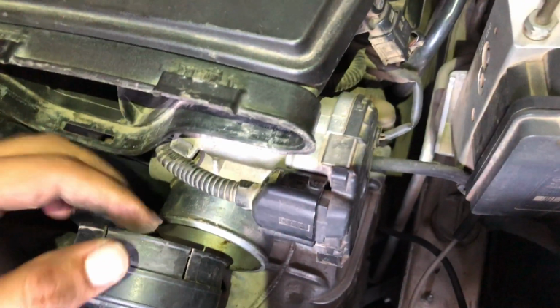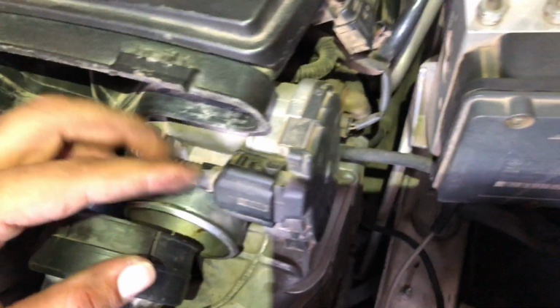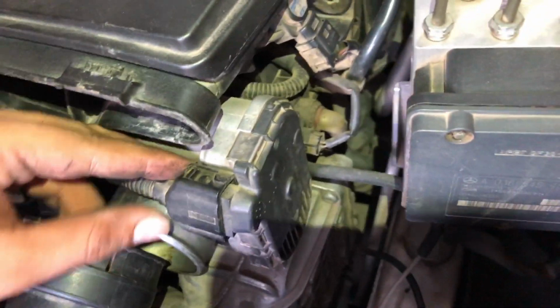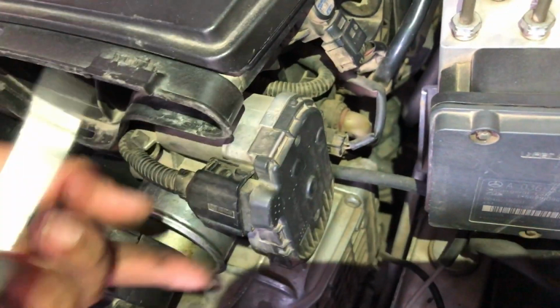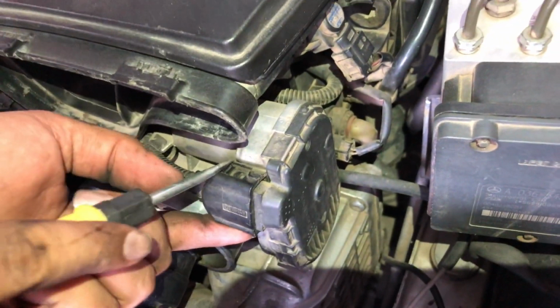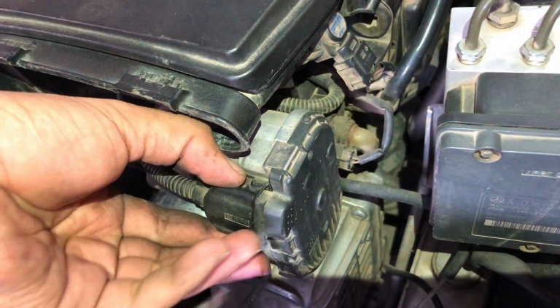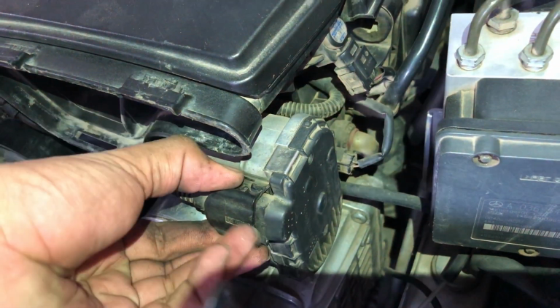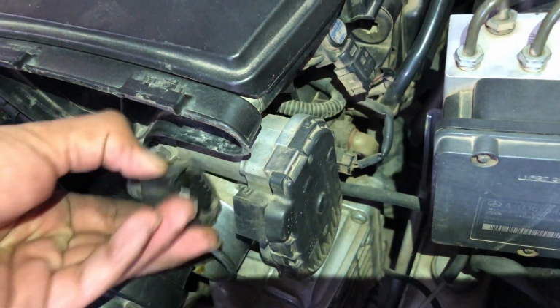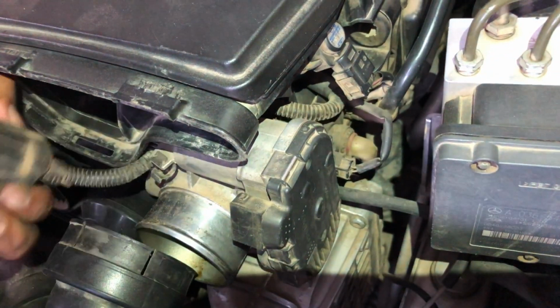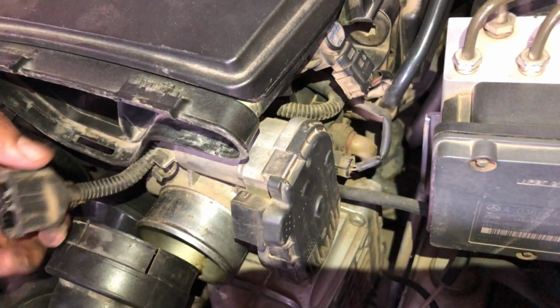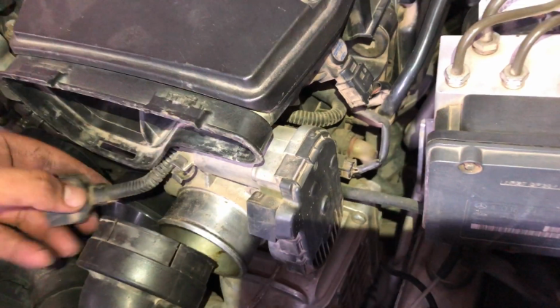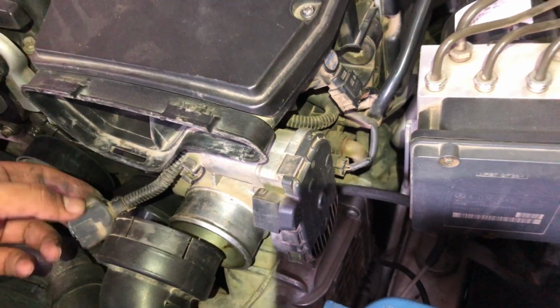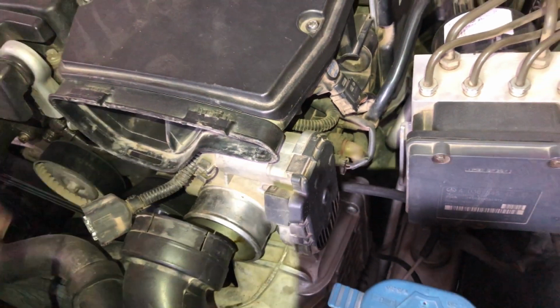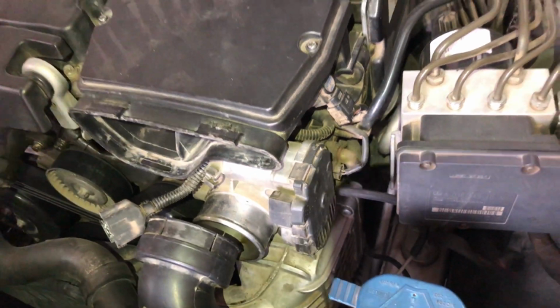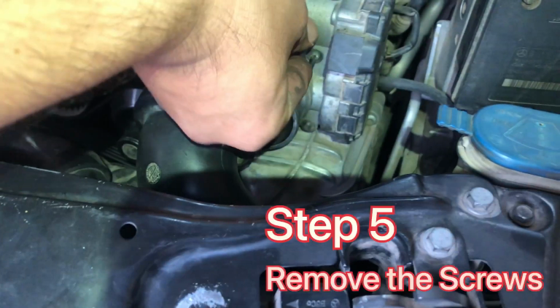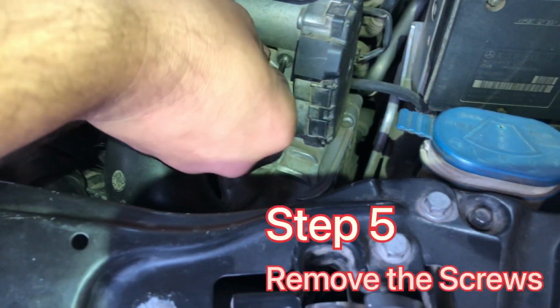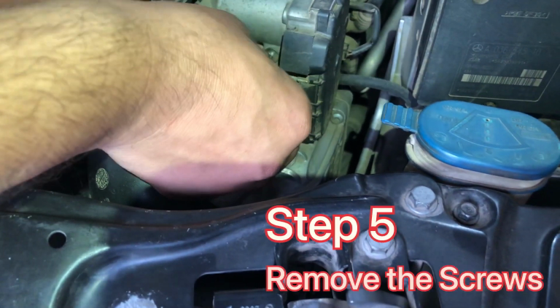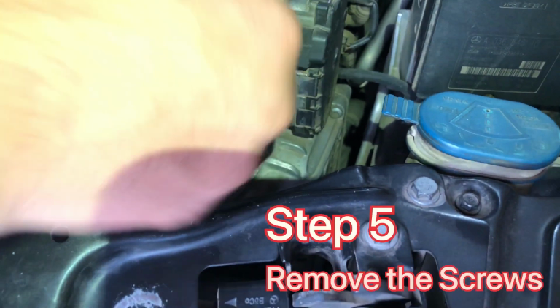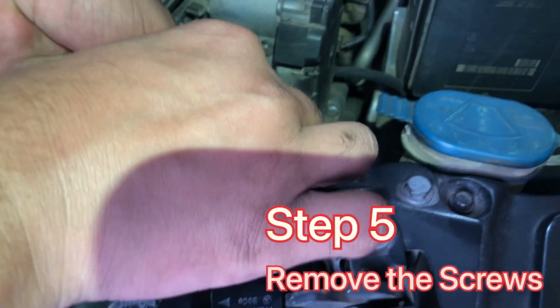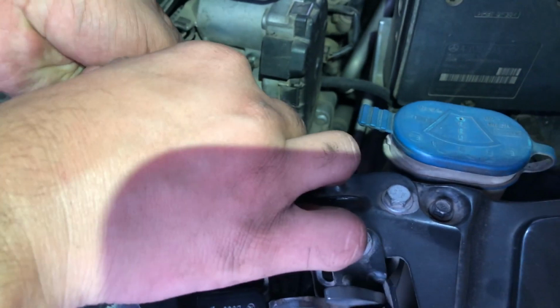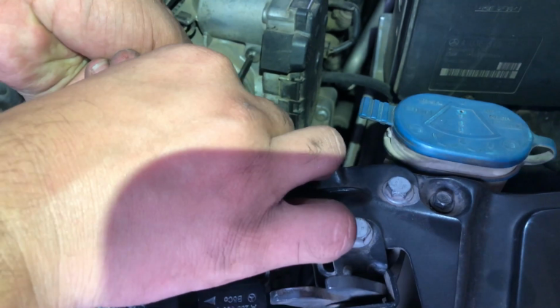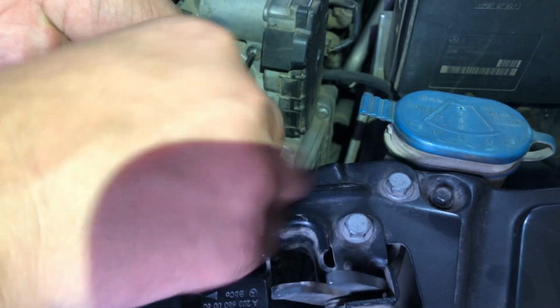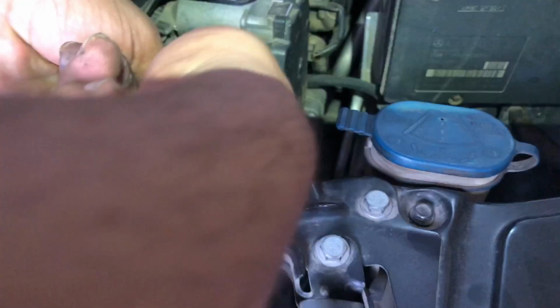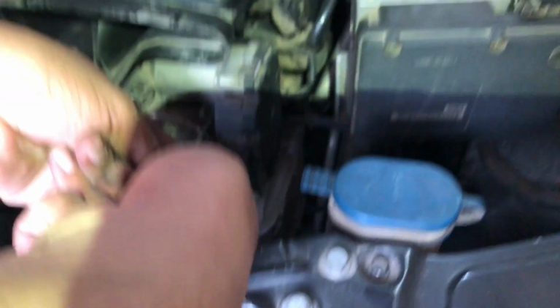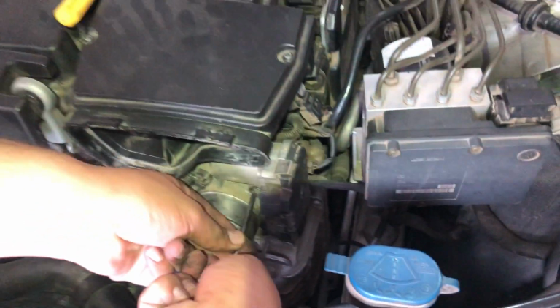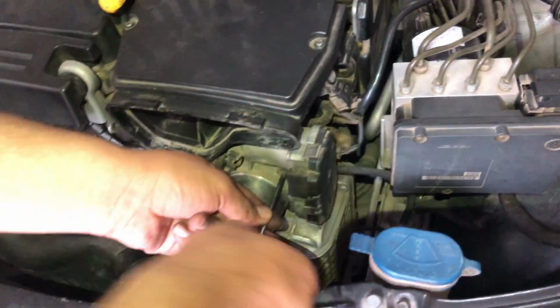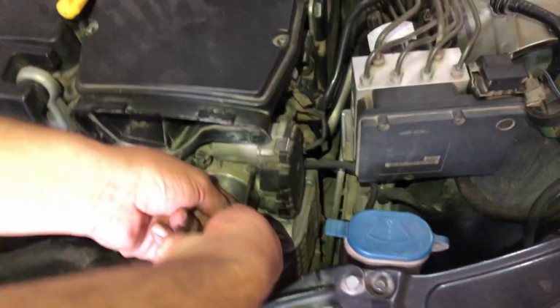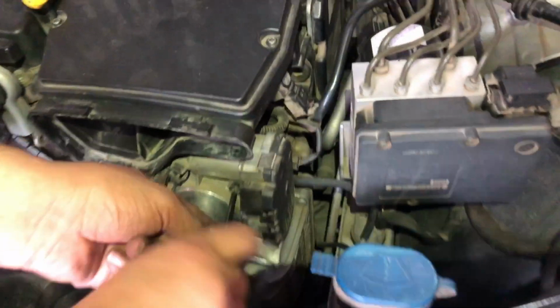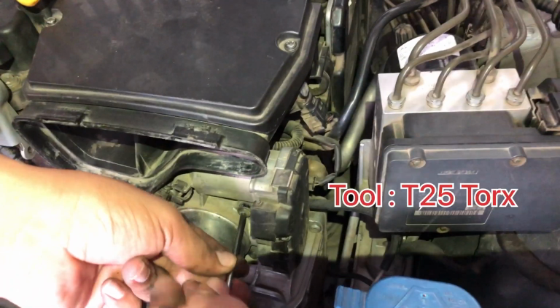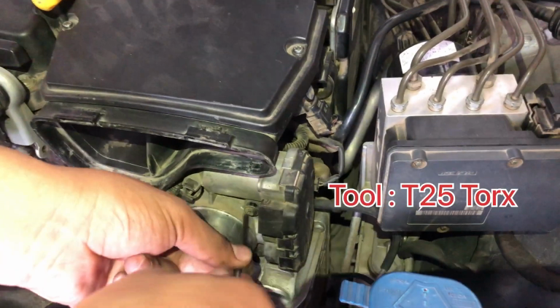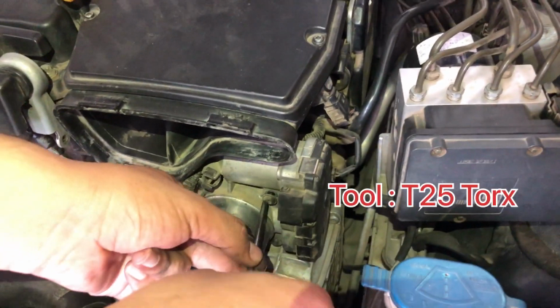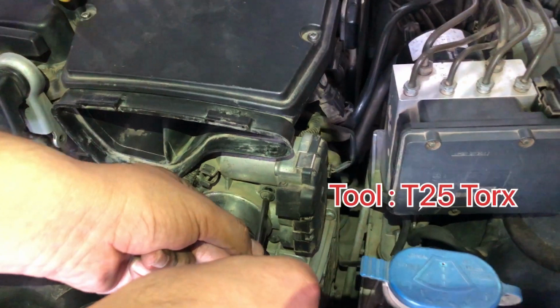Then remove this electrical grip carefully — just press the locks and slowly keep pulling; it will come off. Step five: remove the four screws holding the throttle body. Two of them are on the upper side and the other two are at the lower side. You will need a T25 Torx.